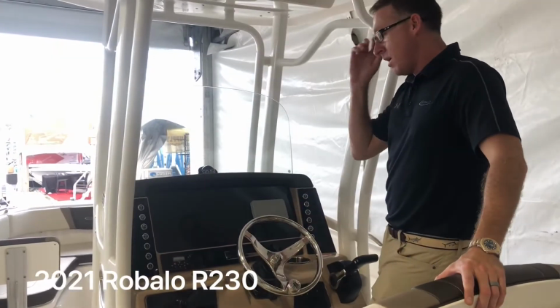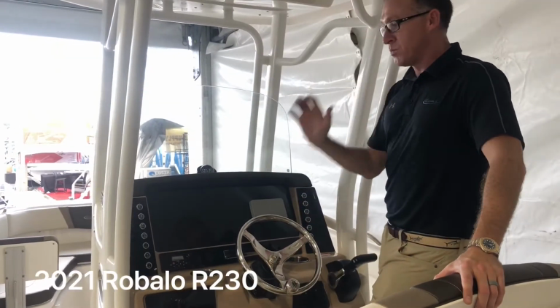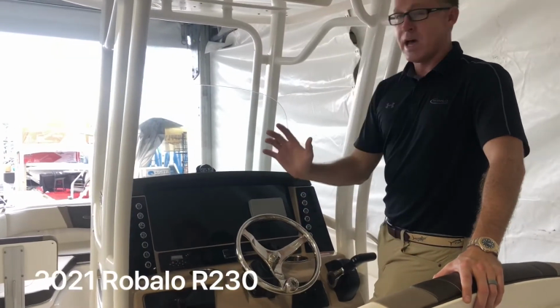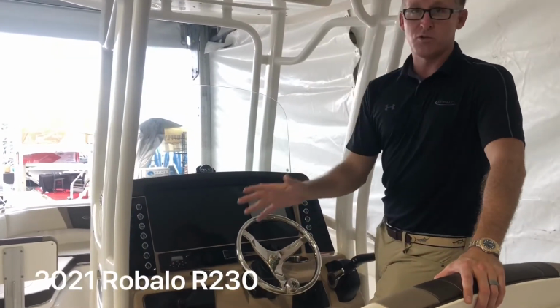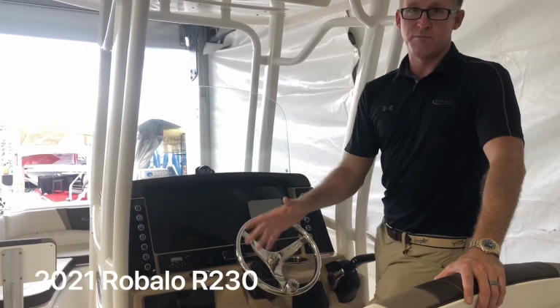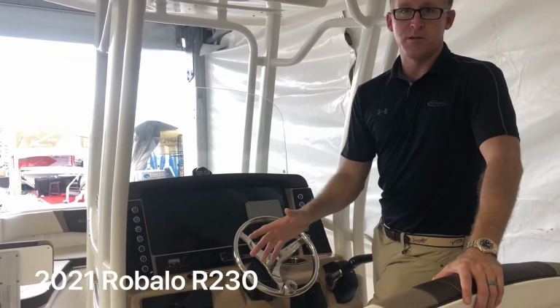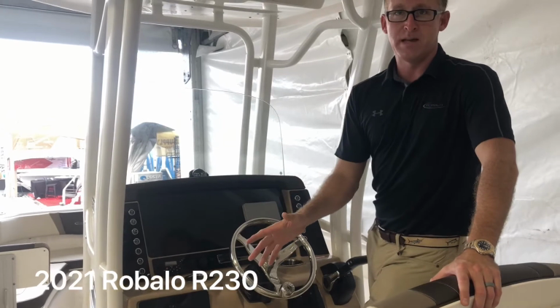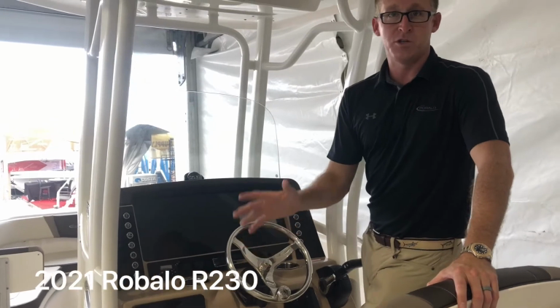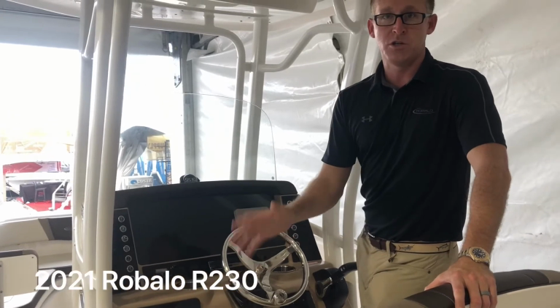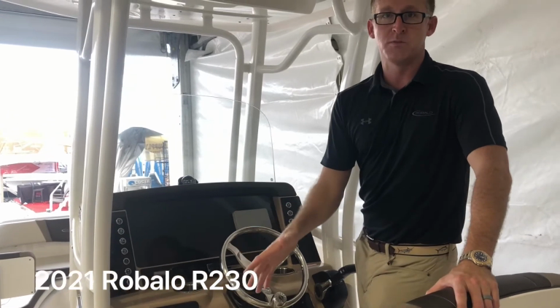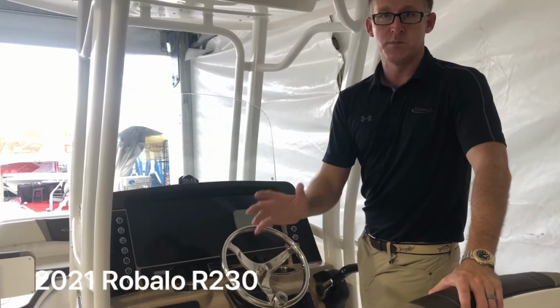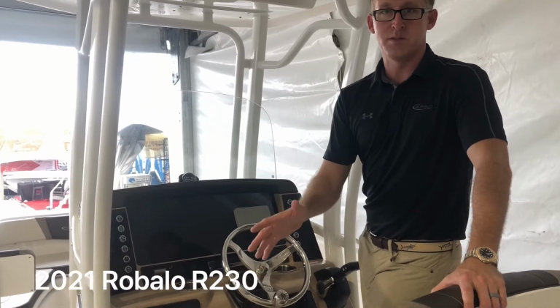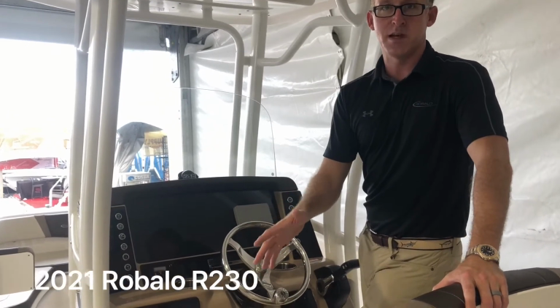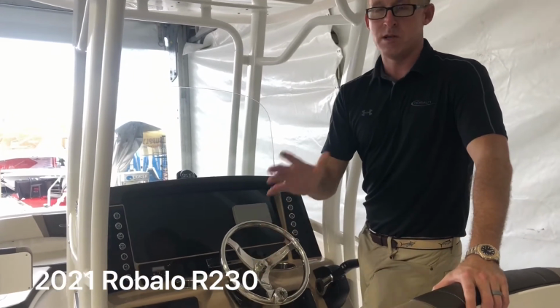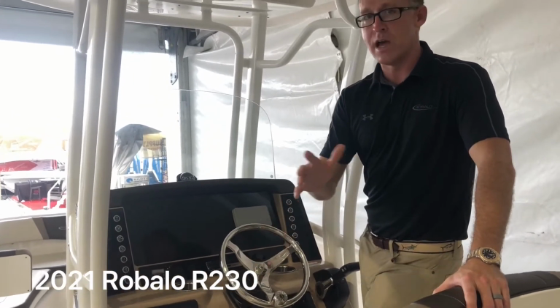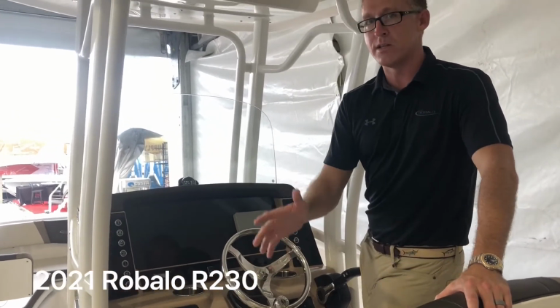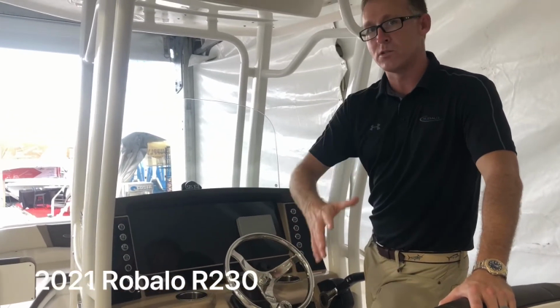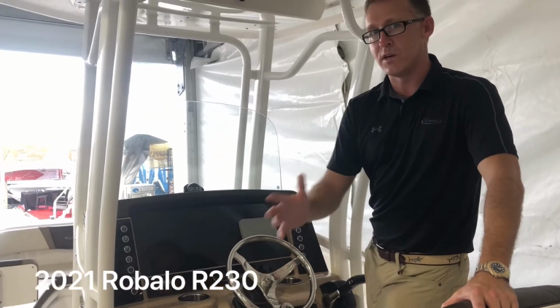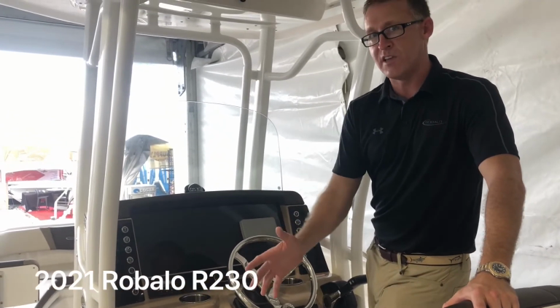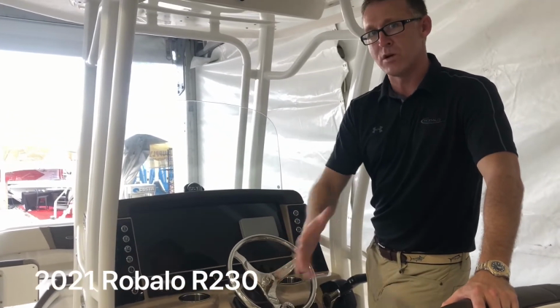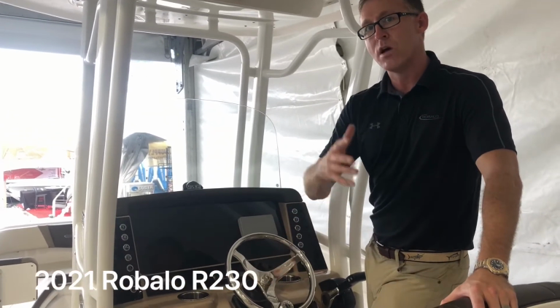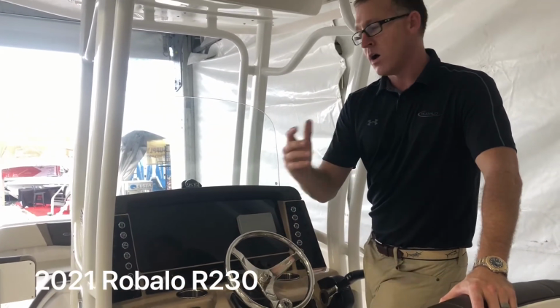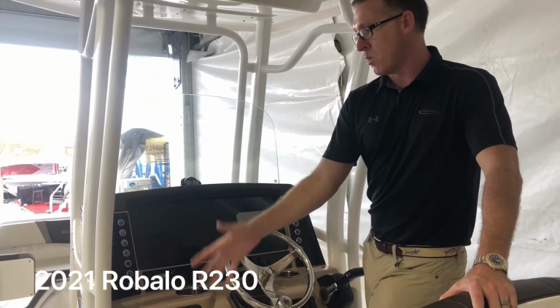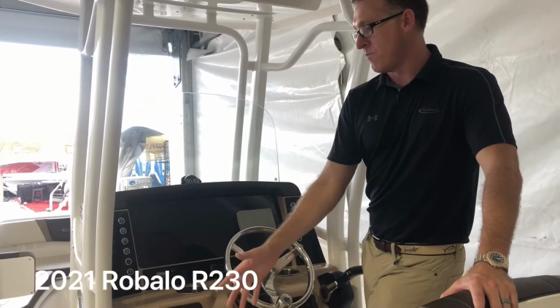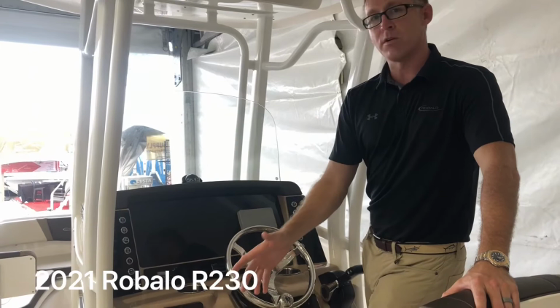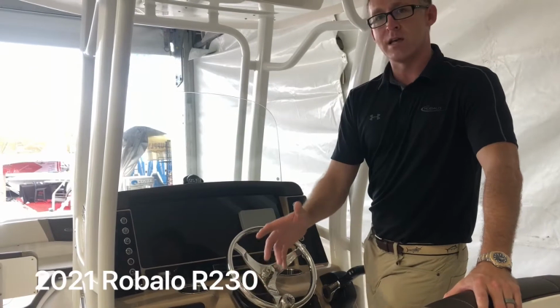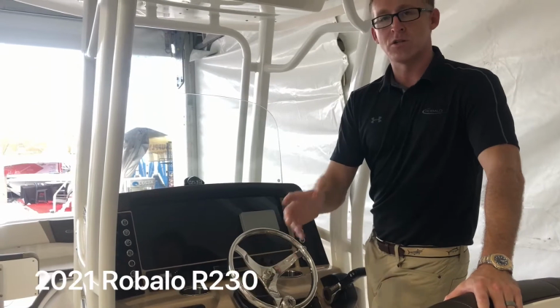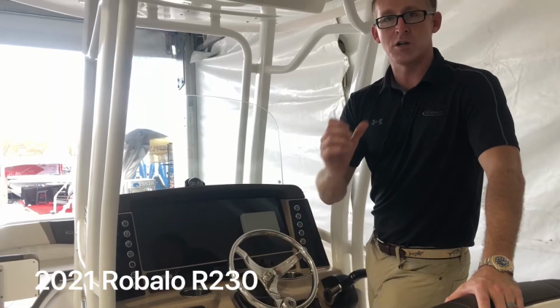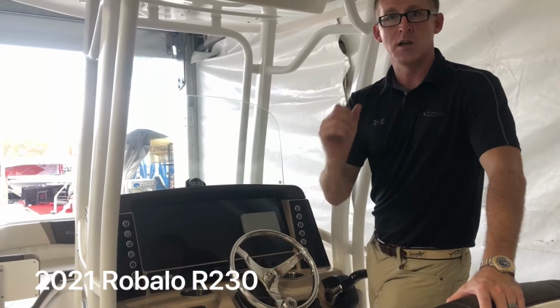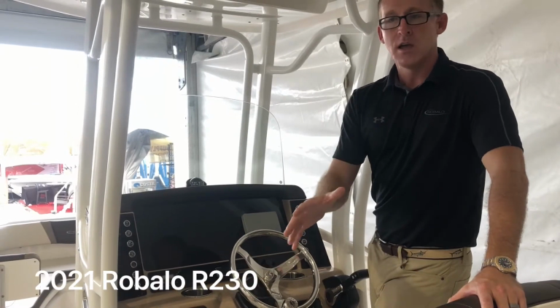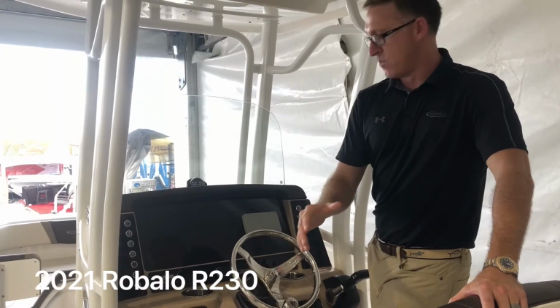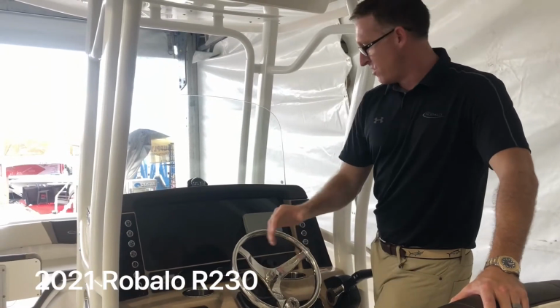This boat has a 12-person capacity, which is huge. Most boats in this size range are 9 or 10, so it's a very safe boat. All fiberglass construction and foam filled.